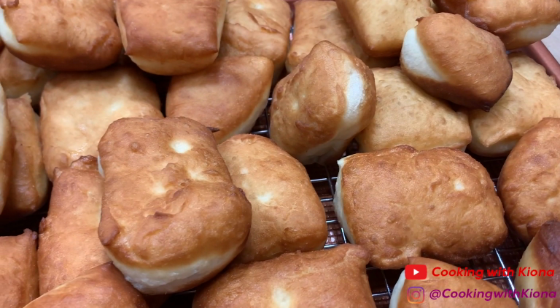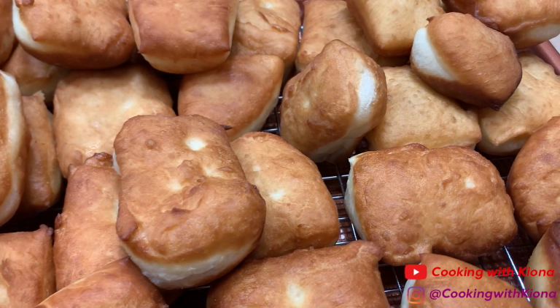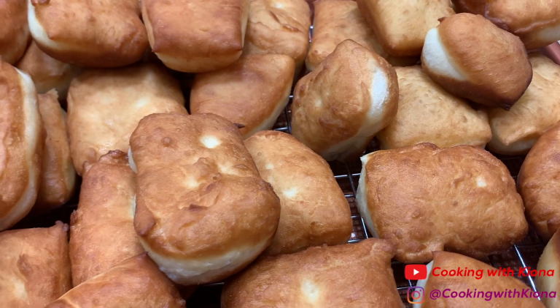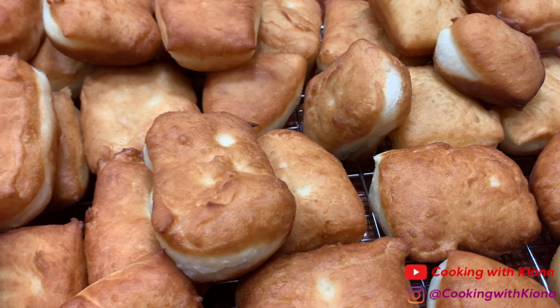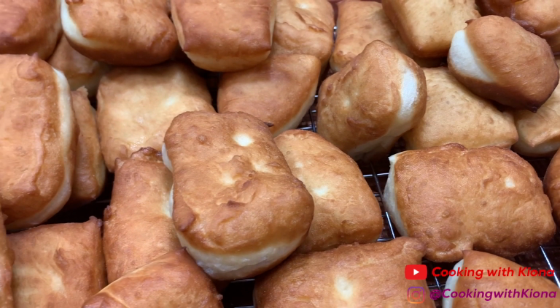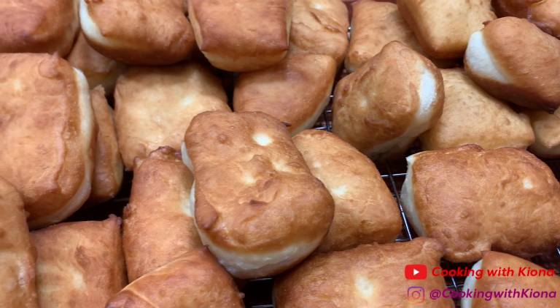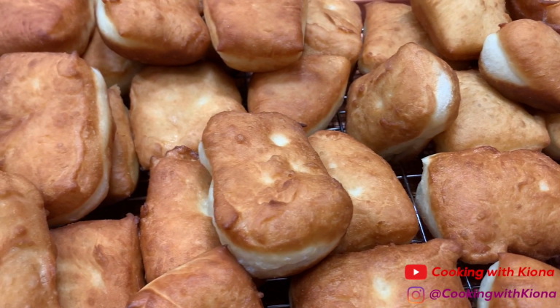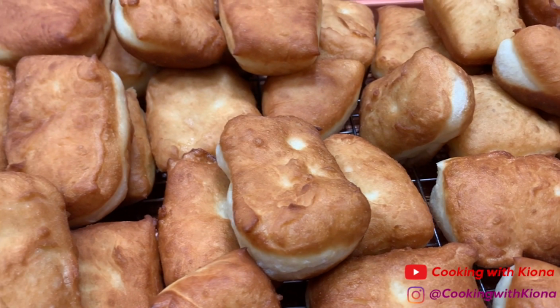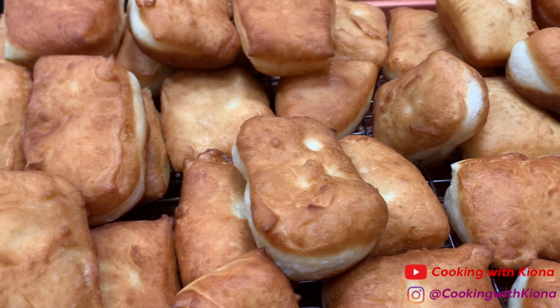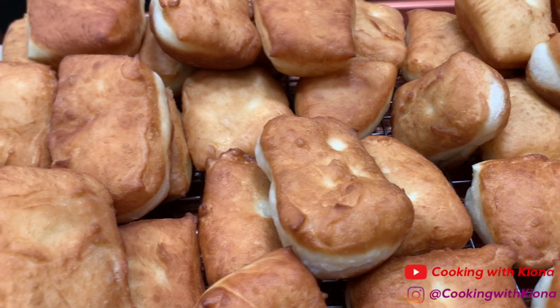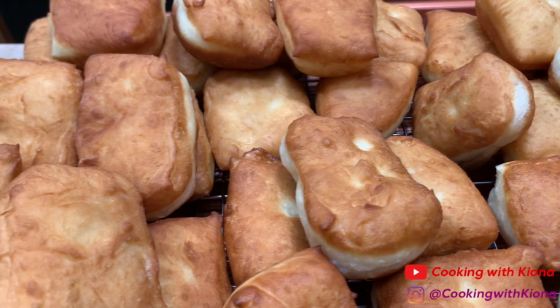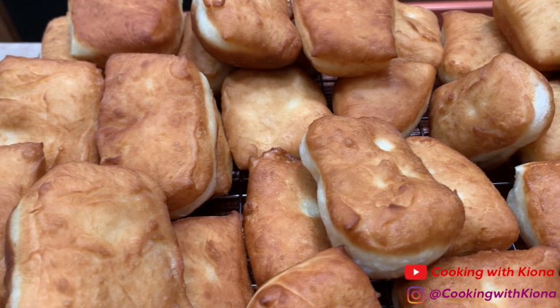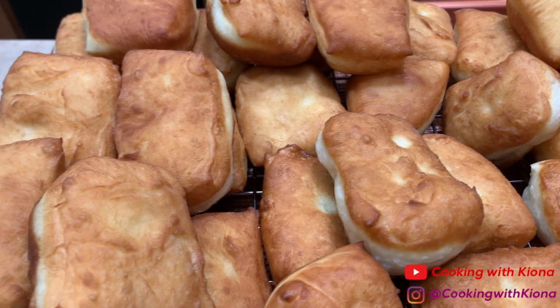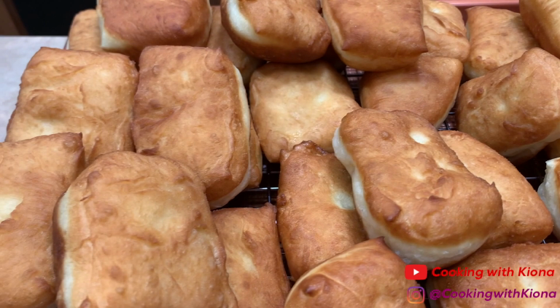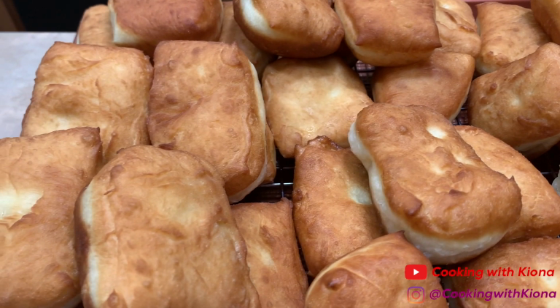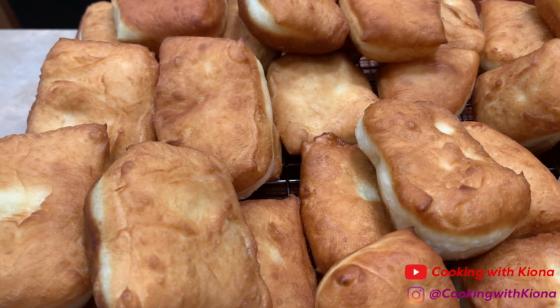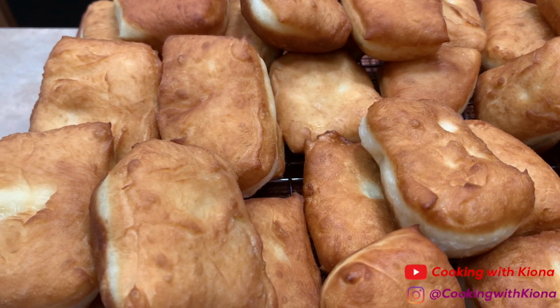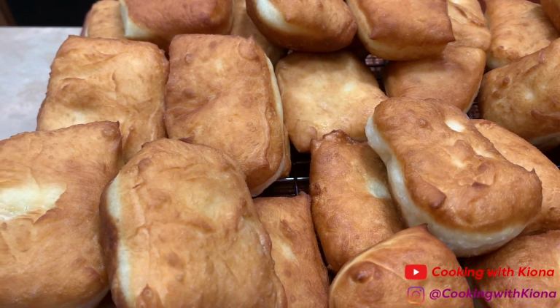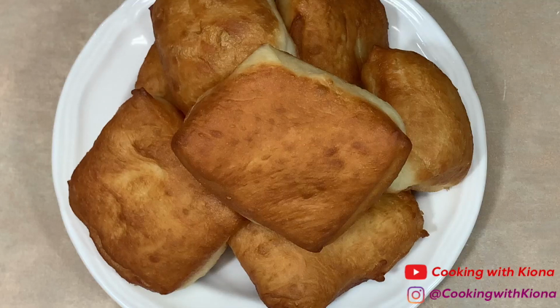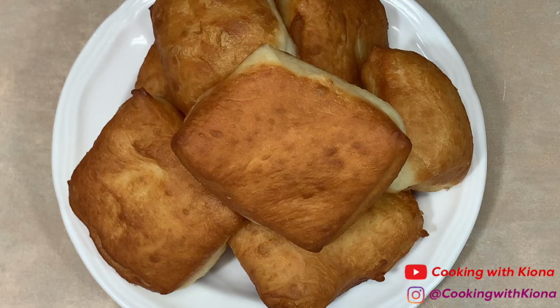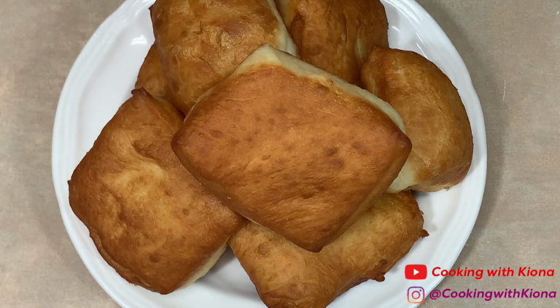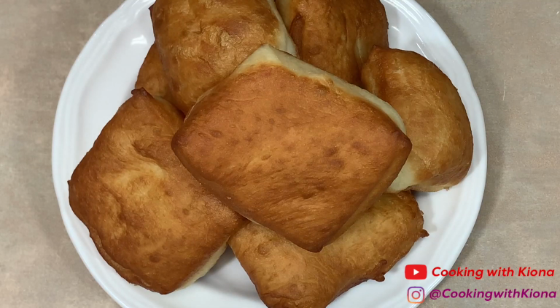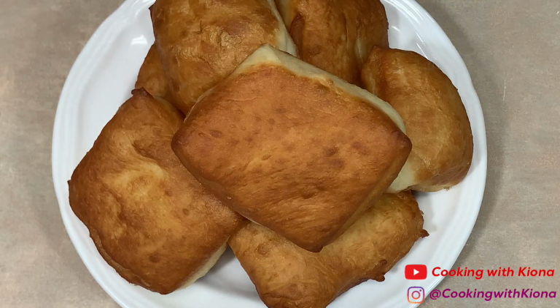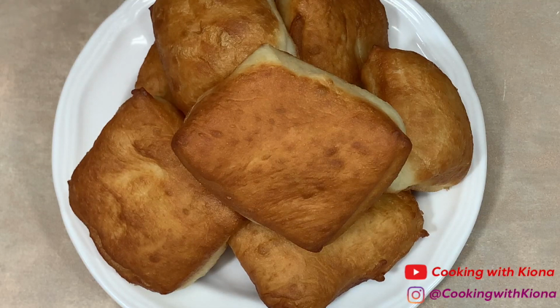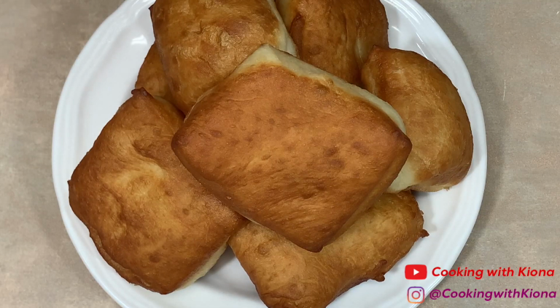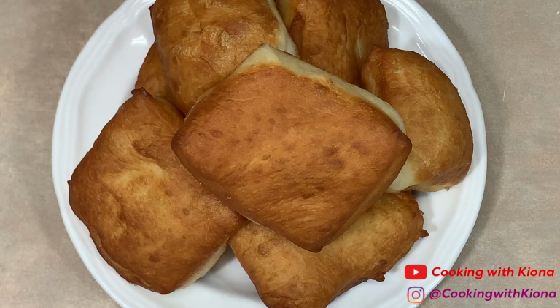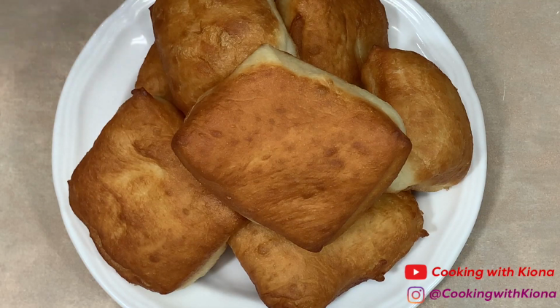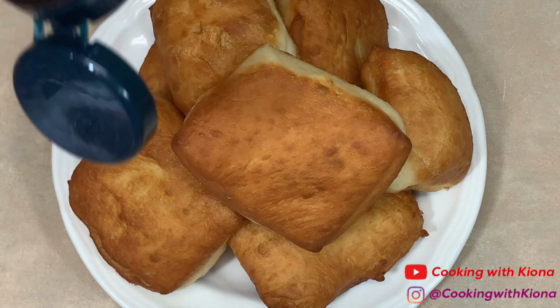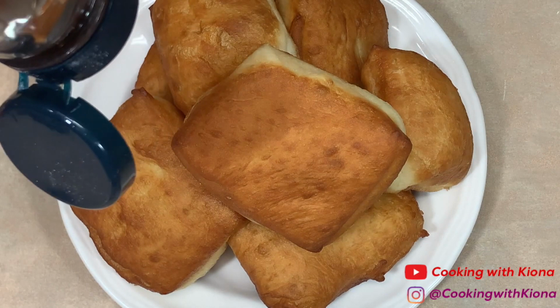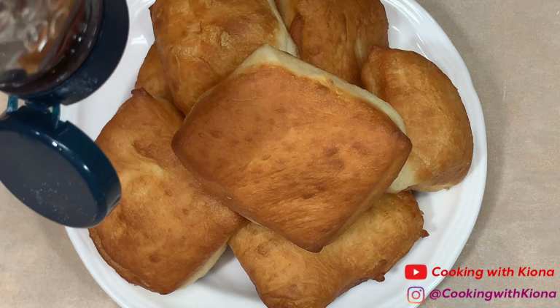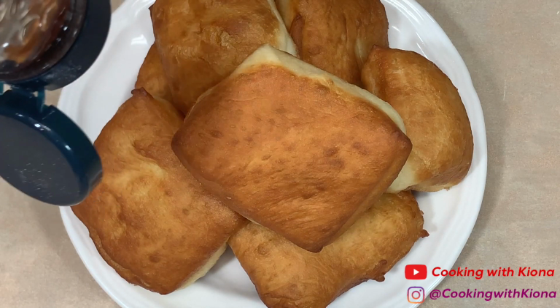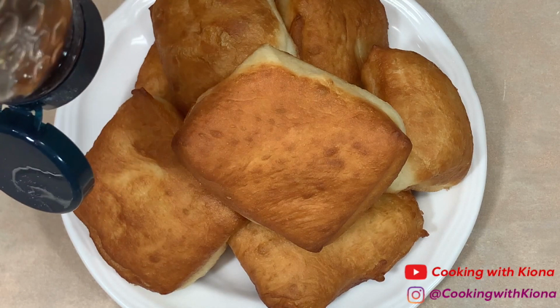Once you've finished frying your beignets, you can now plate everything up. Place your beignets on a plate and add honey and powdered sugar.